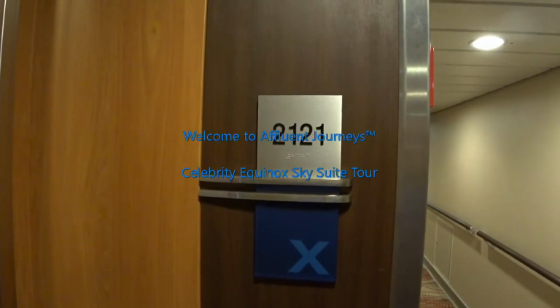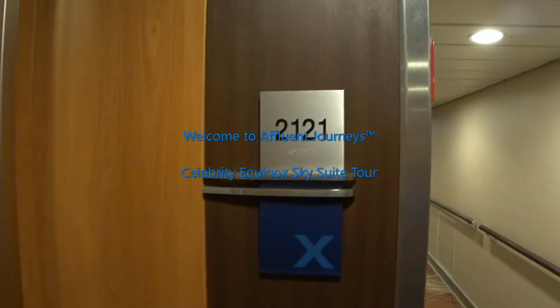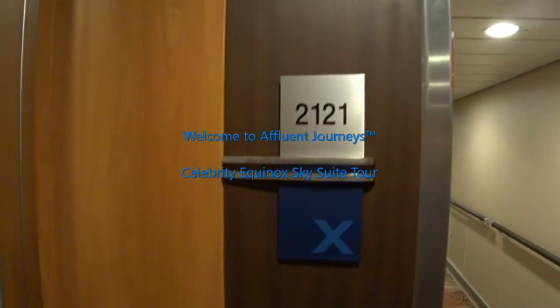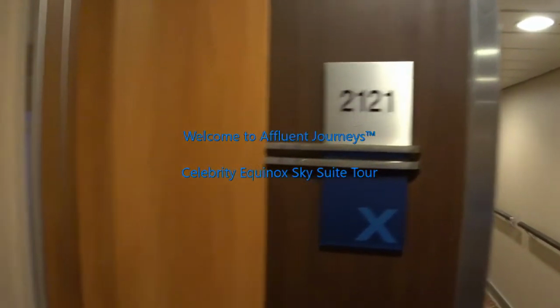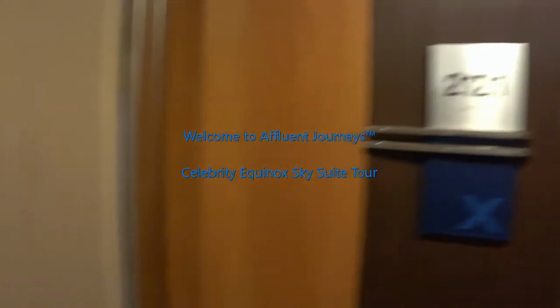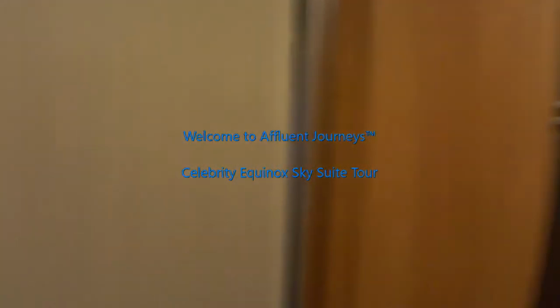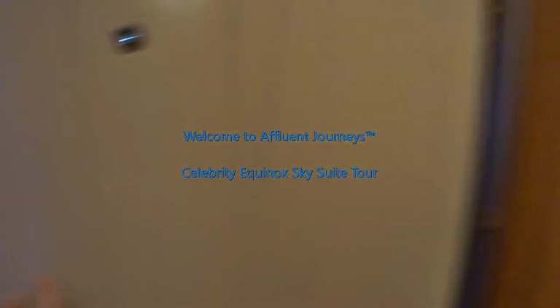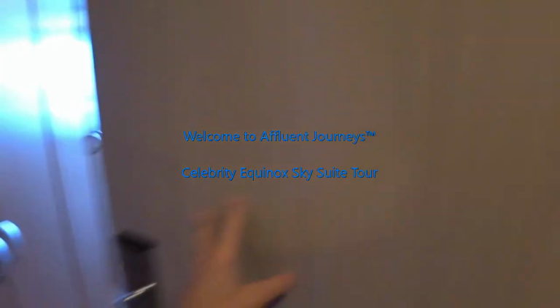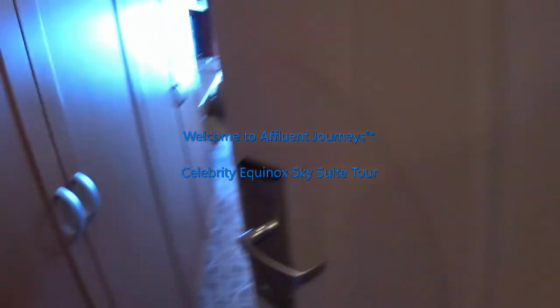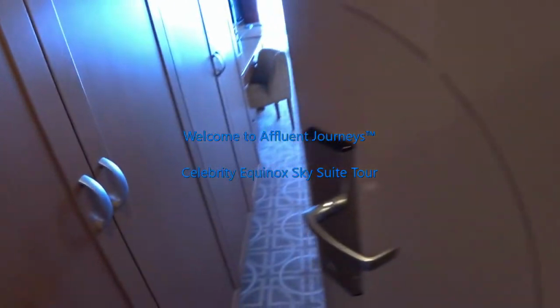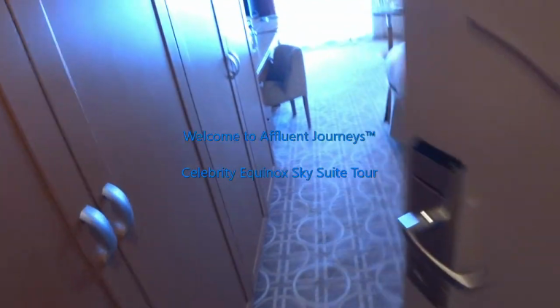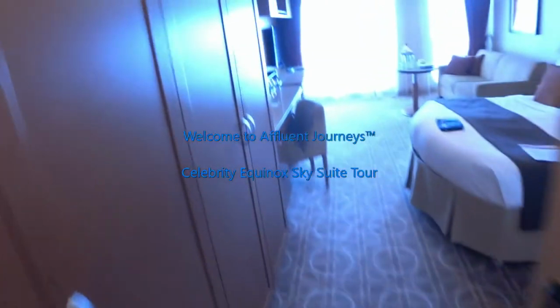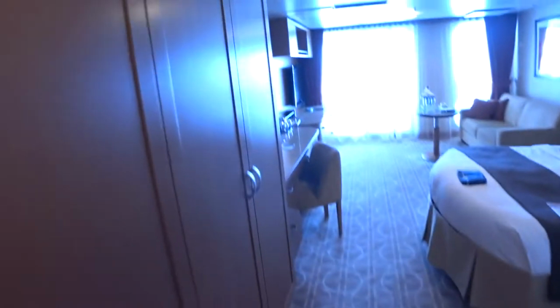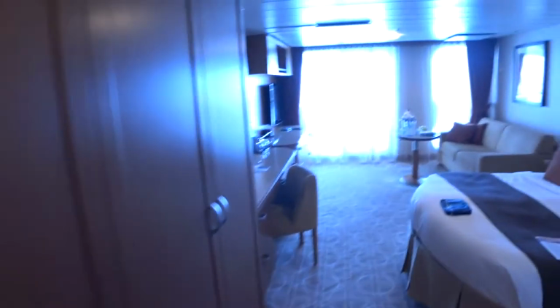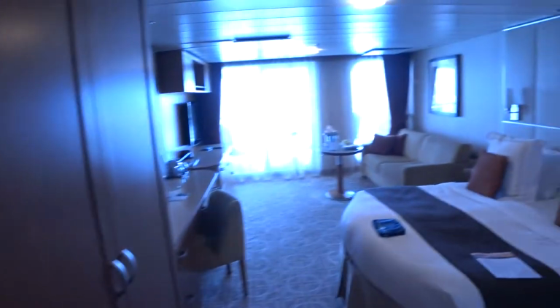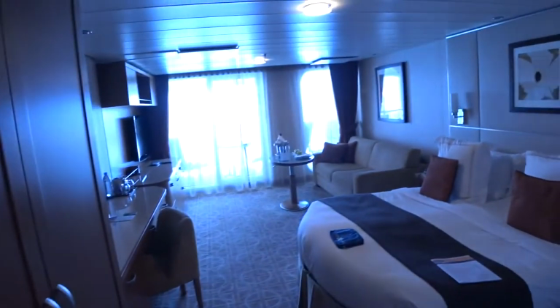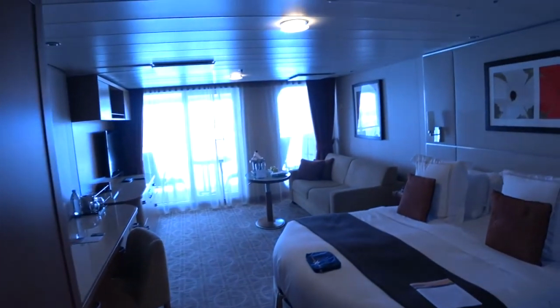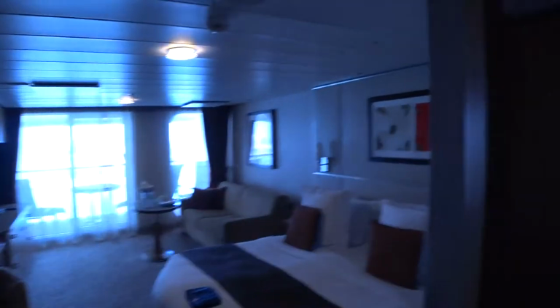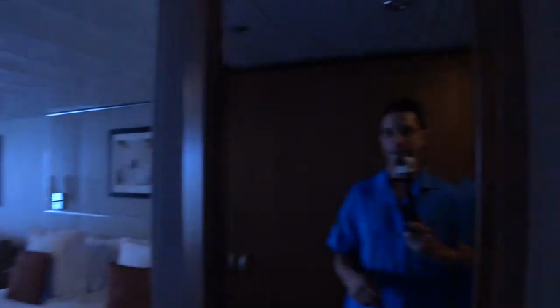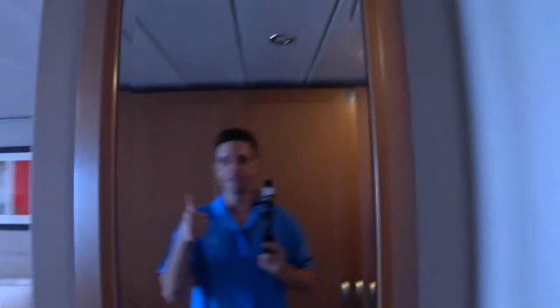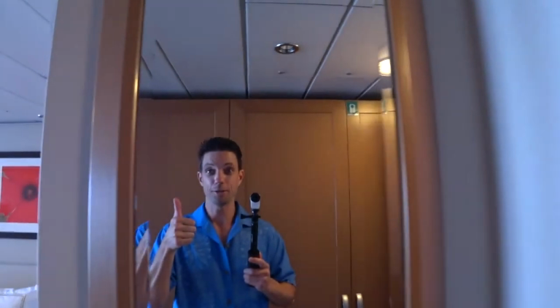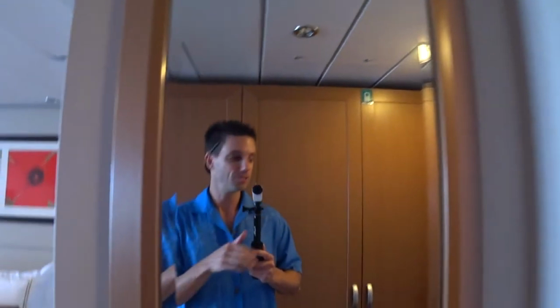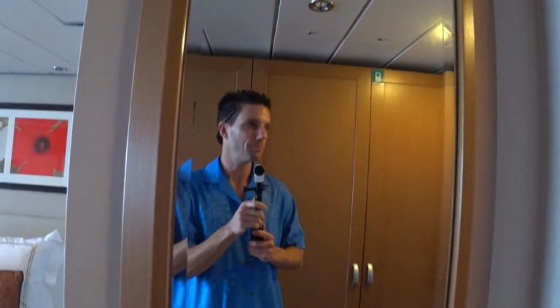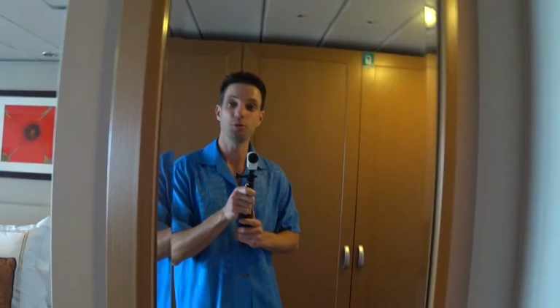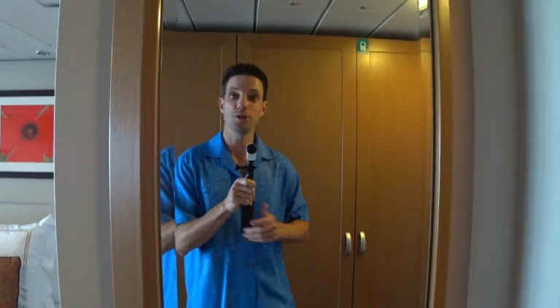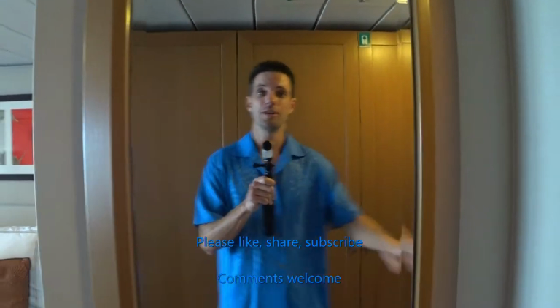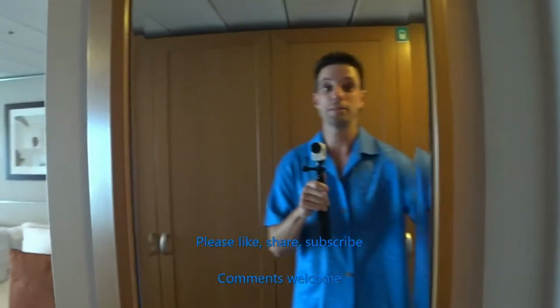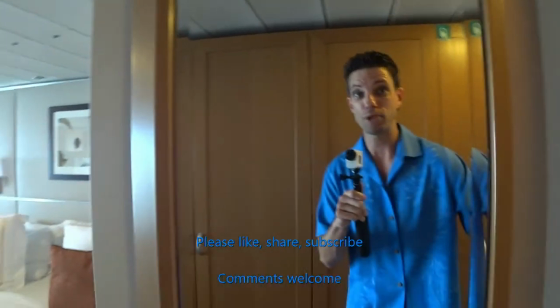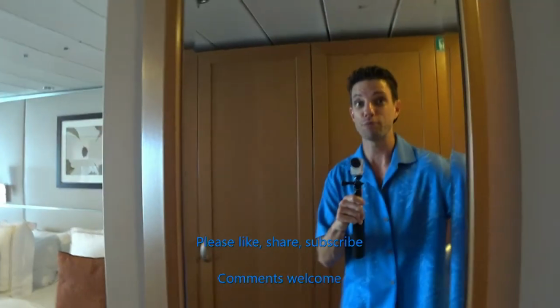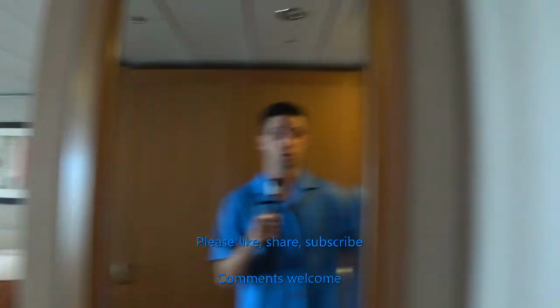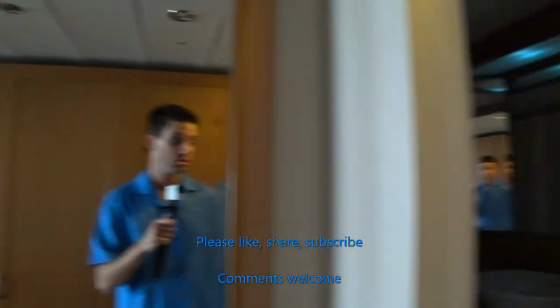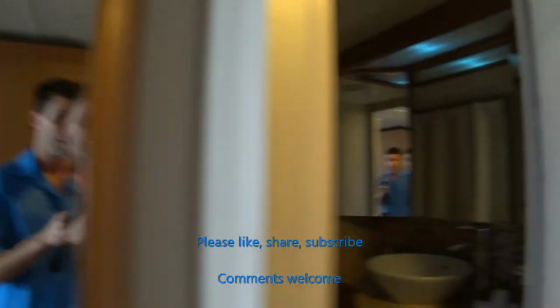We're looking at a Sky Suite on board the luxurious Celebrity Equinox. Hey guys, I'm Mike Lukens. Welcome to Affluent Journeys — that's my website, affluentjourneys.com.